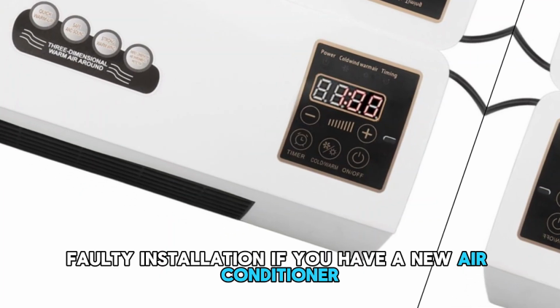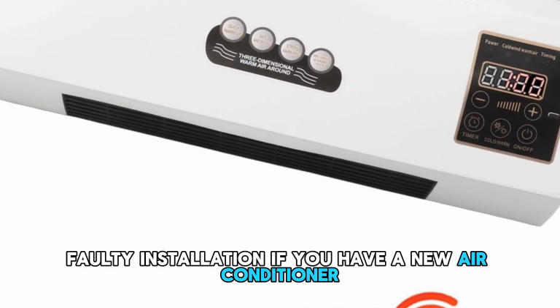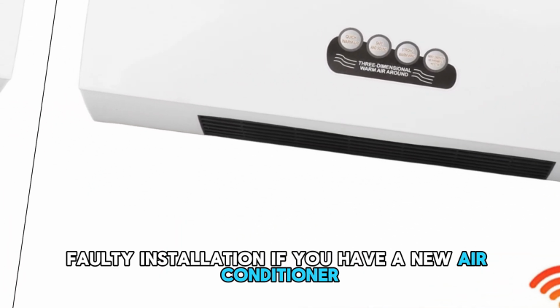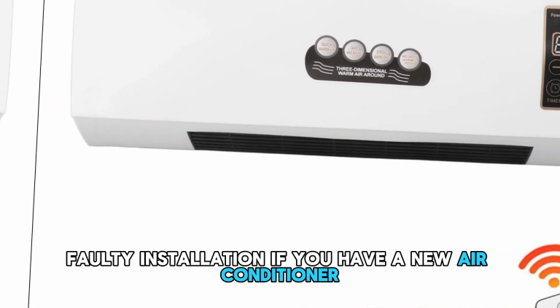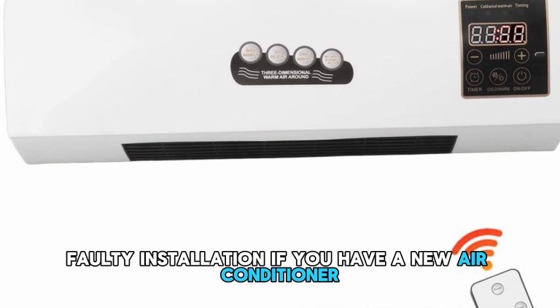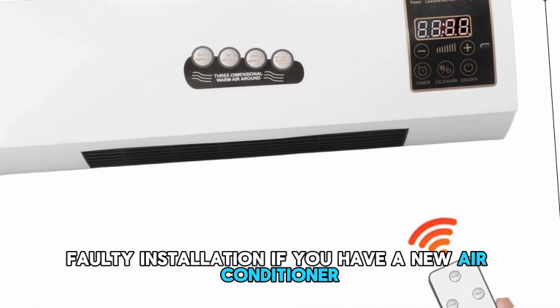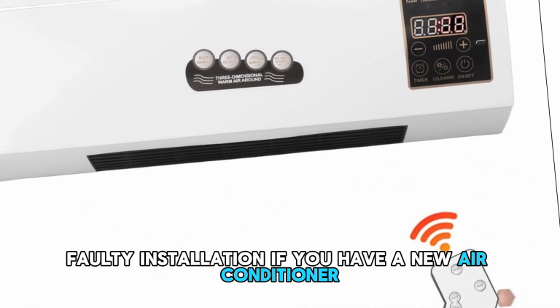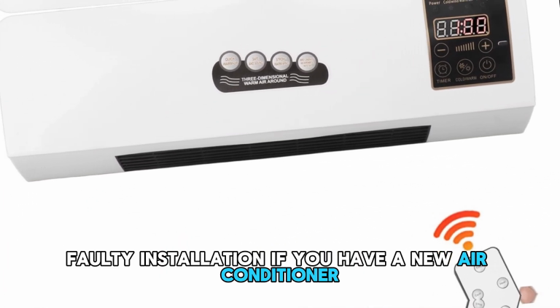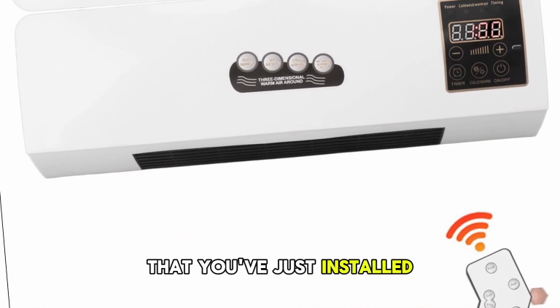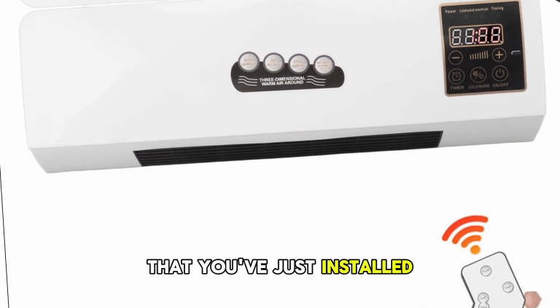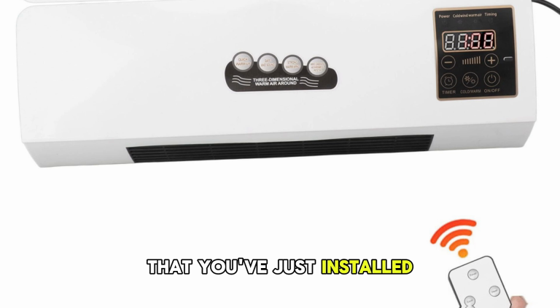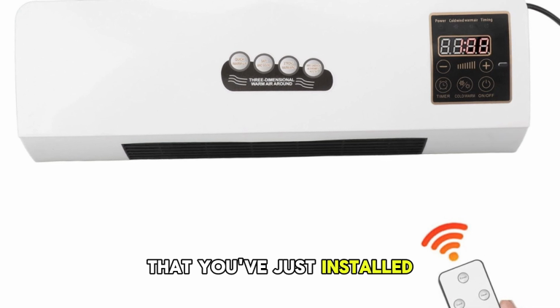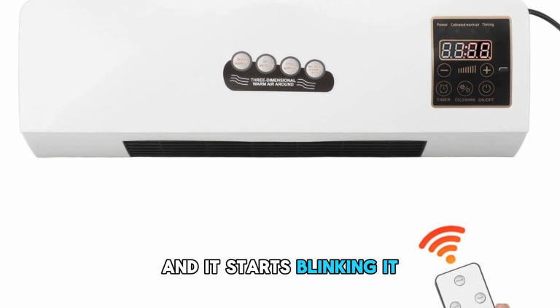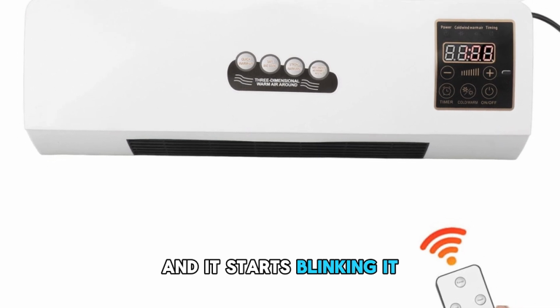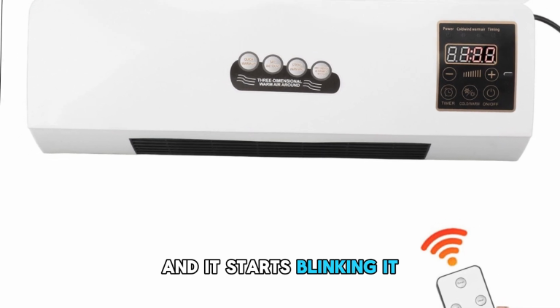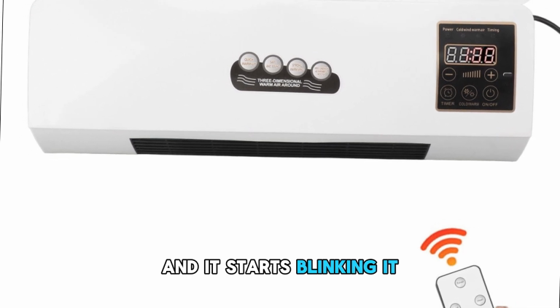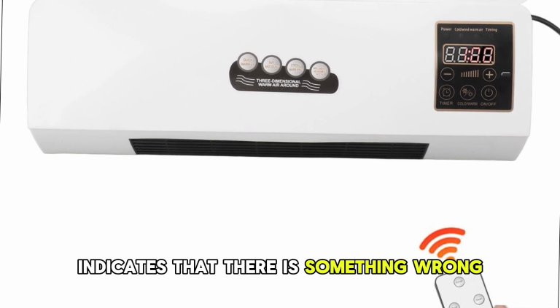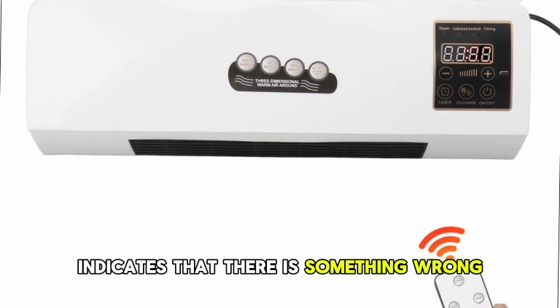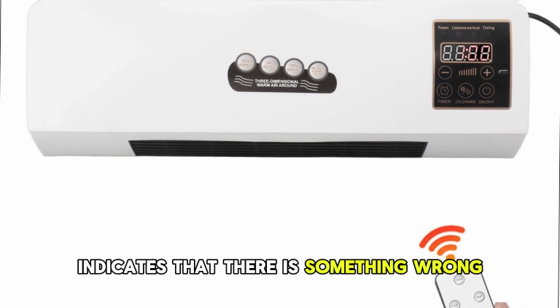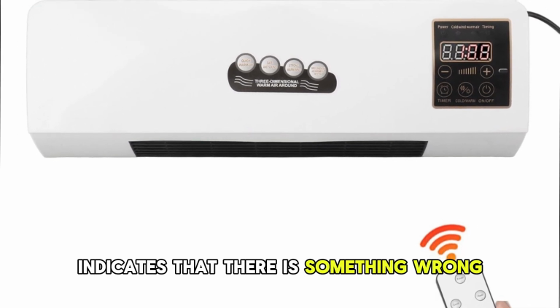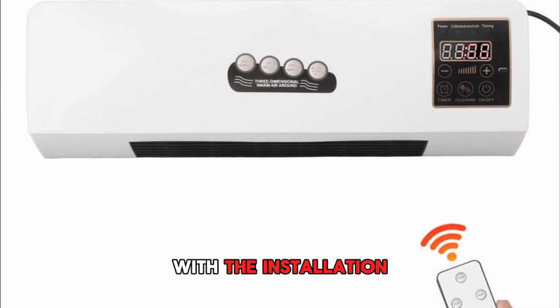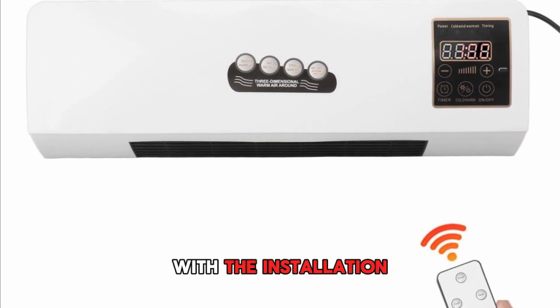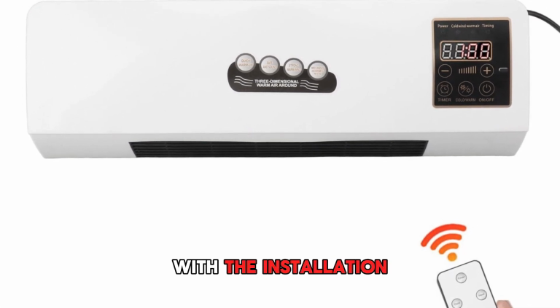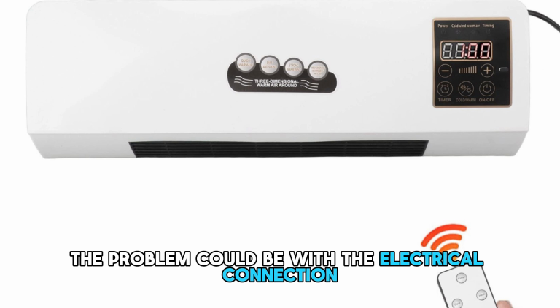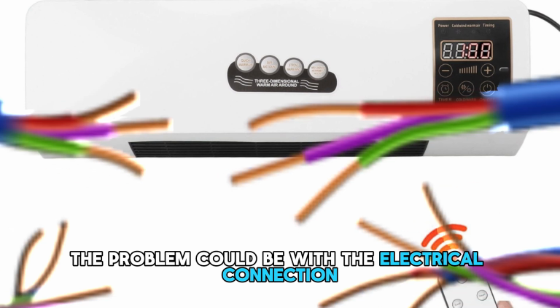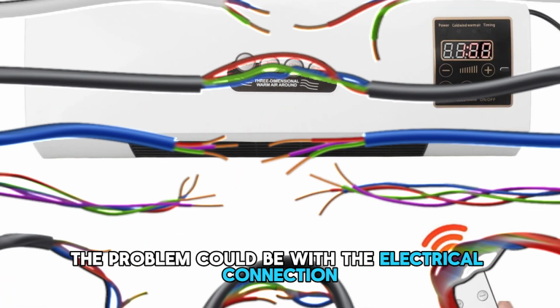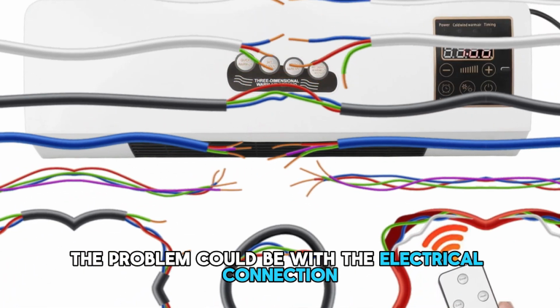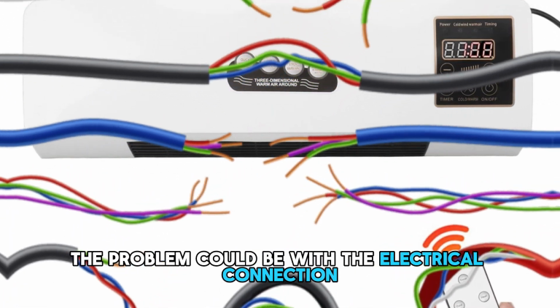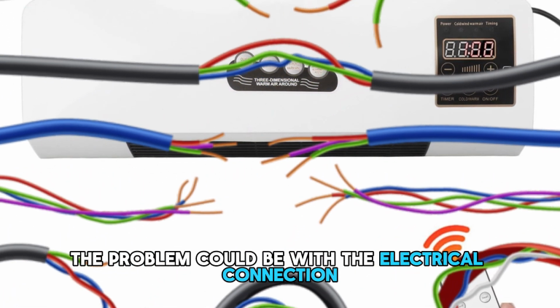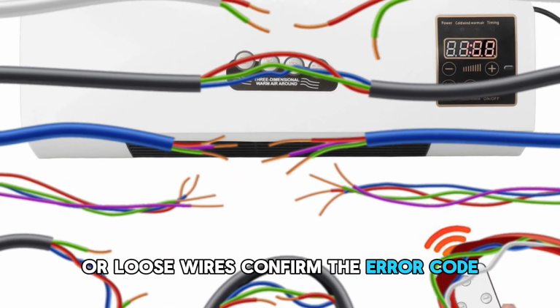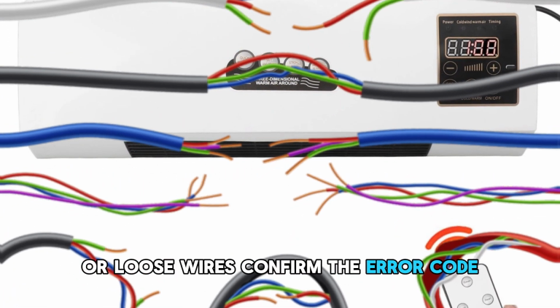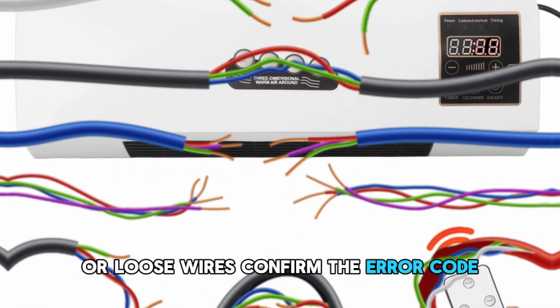Faulty installation. If you have a new air conditioner that you've just installed and it starts blinking, it indicates that there's something wrong with the installation. The problem could be with the electrical connection or loose wires.